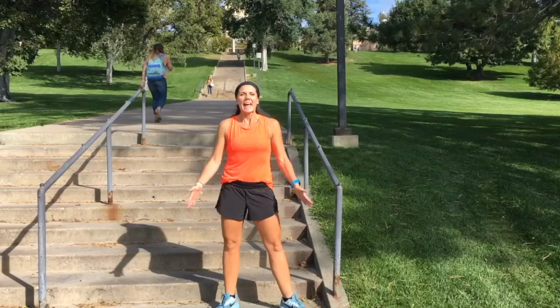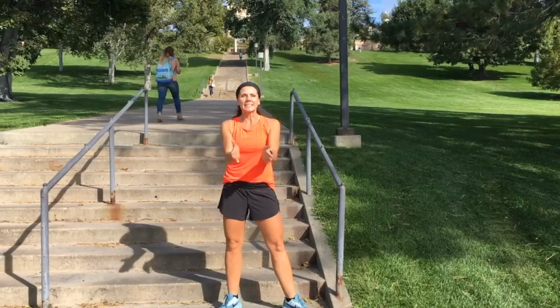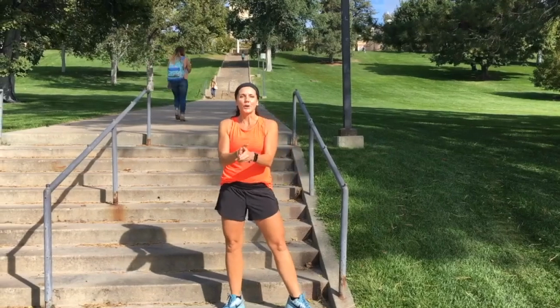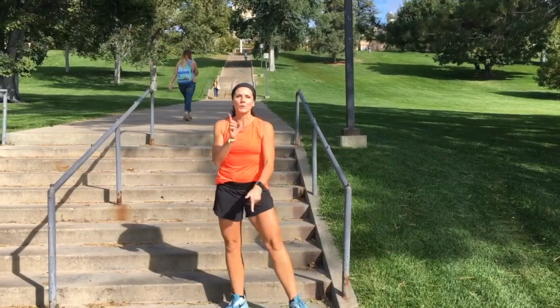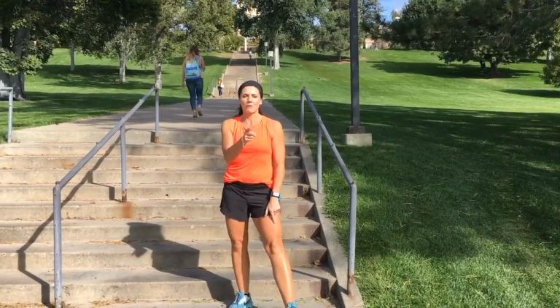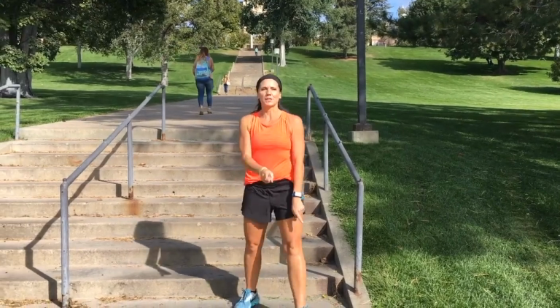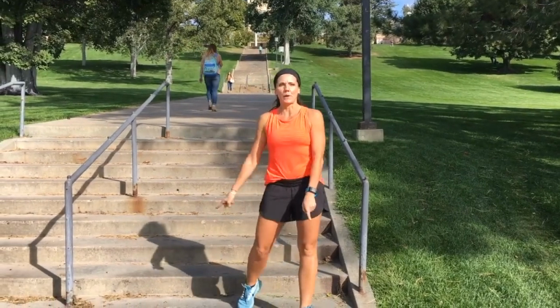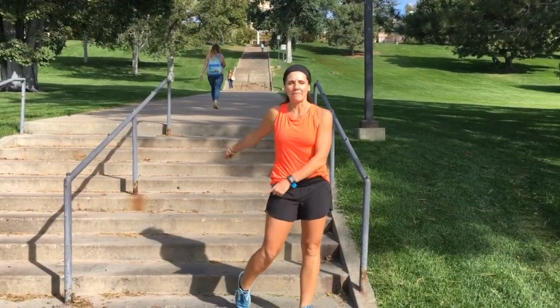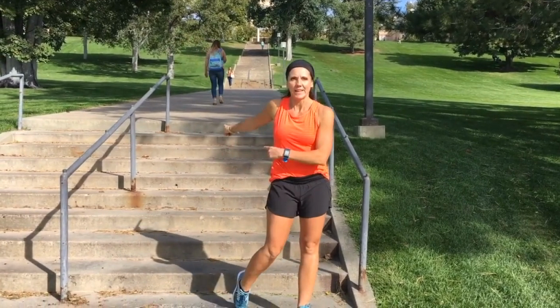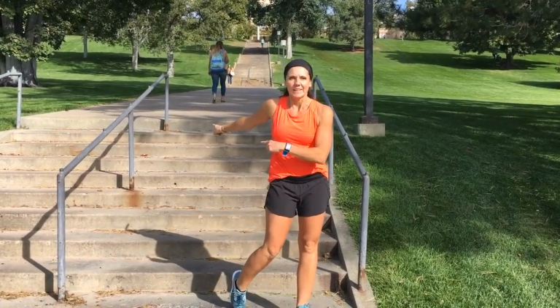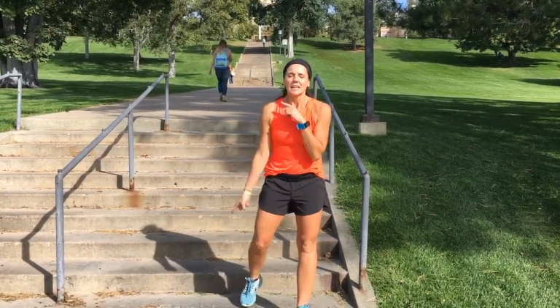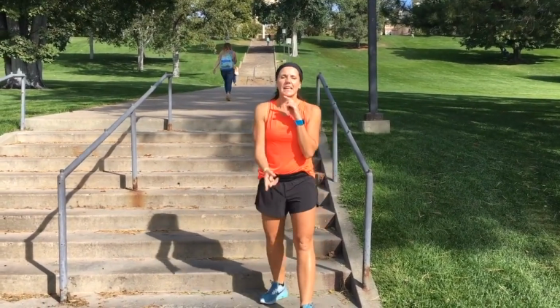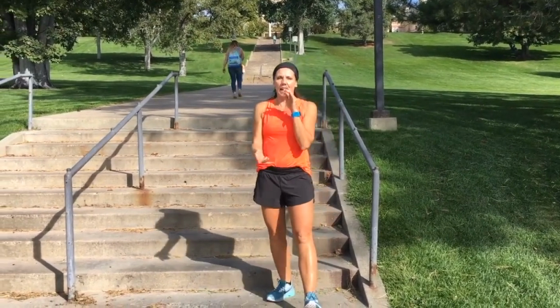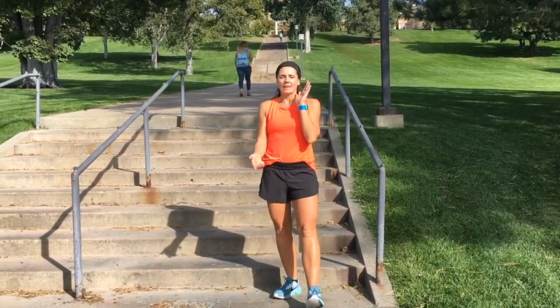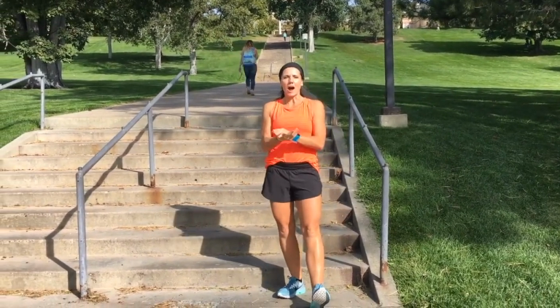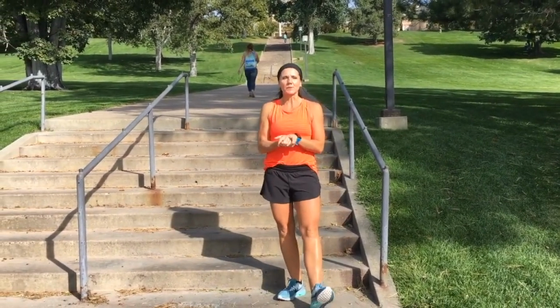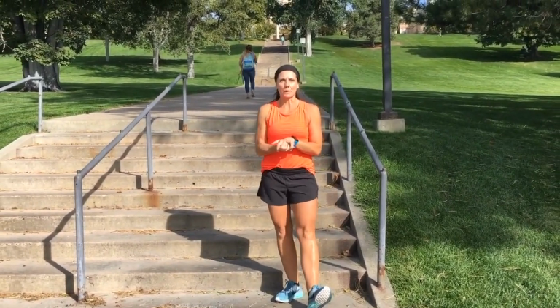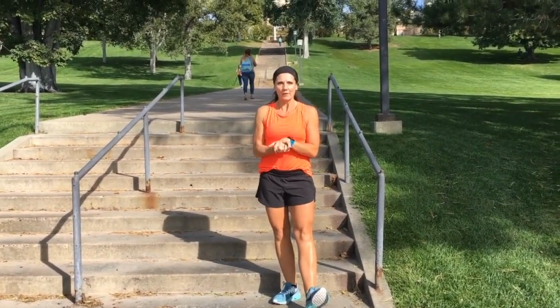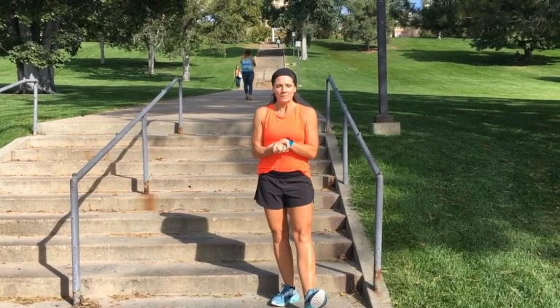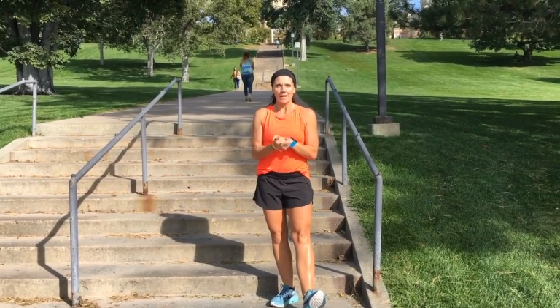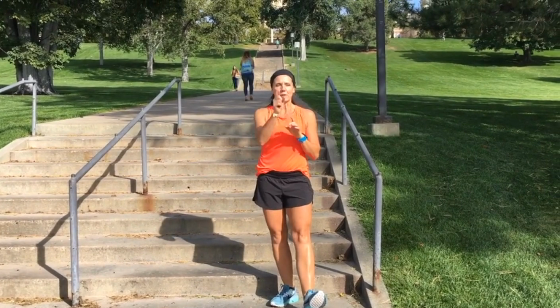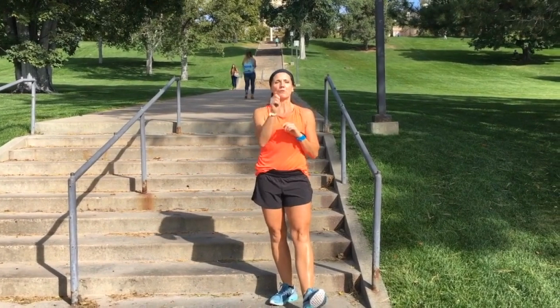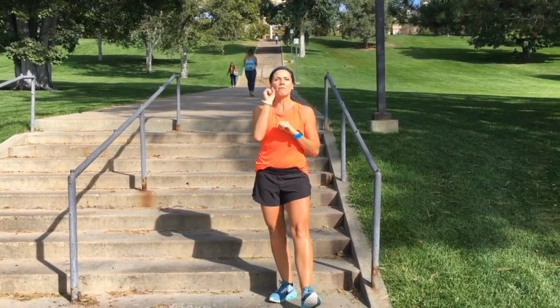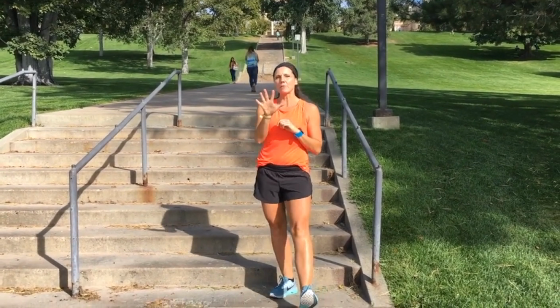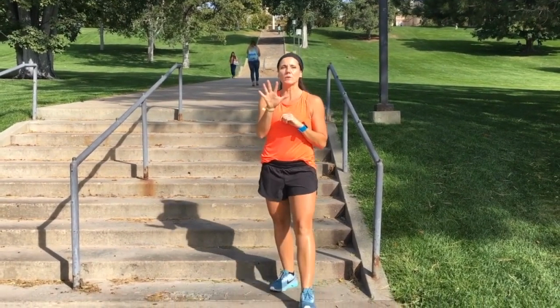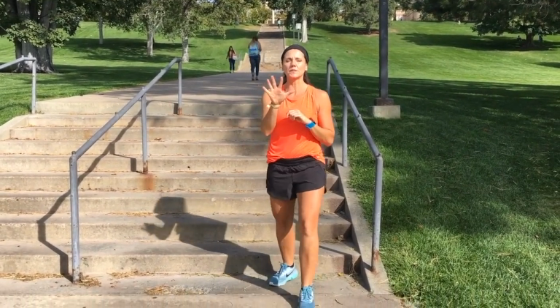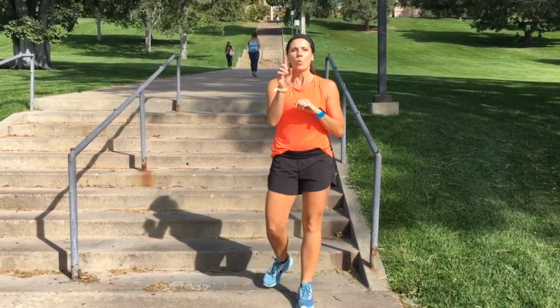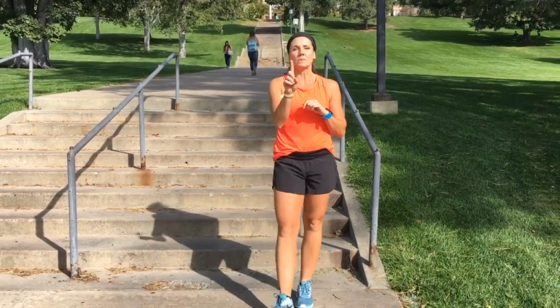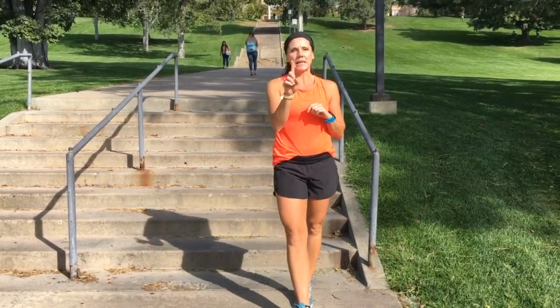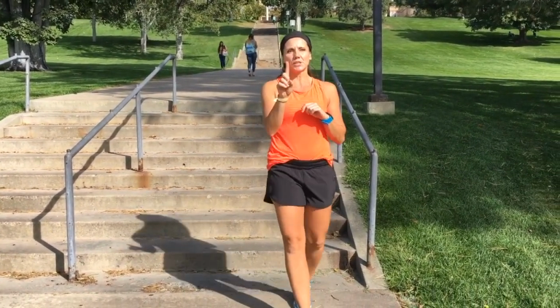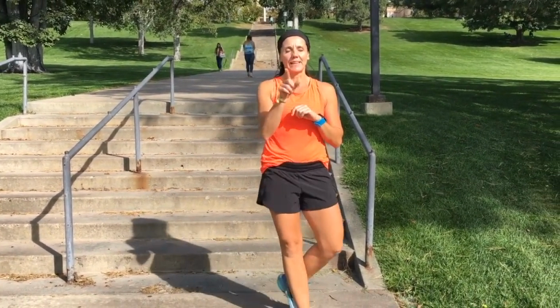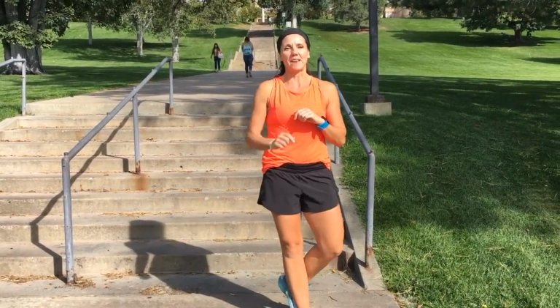Hey guys, are you ready for stairway to heaven? This is an awesome stair workout. Follow me — you've got five quick moves, one minute each. Get it done.